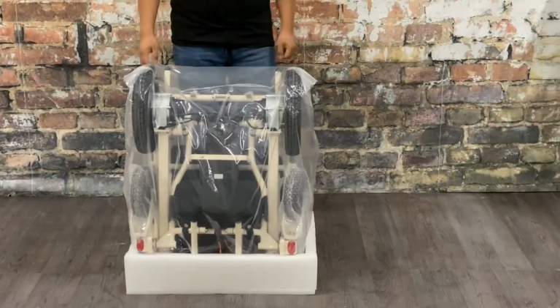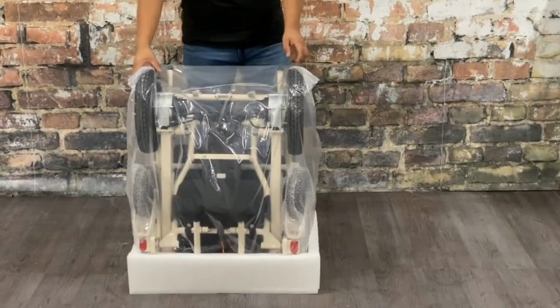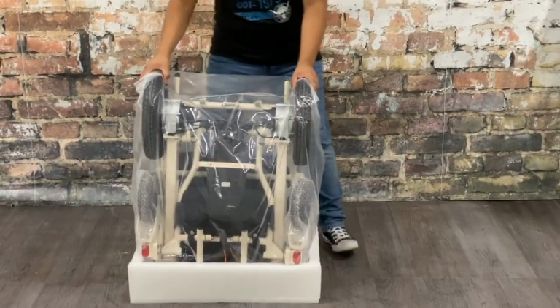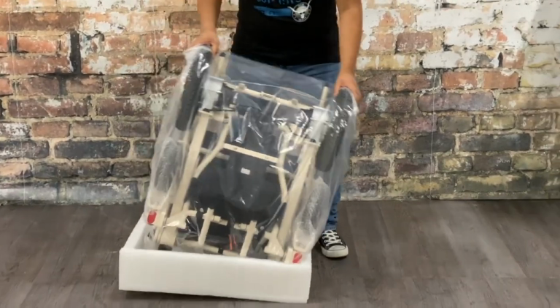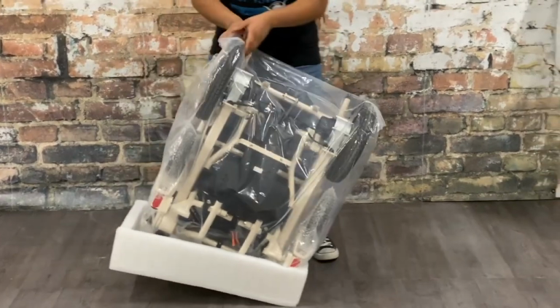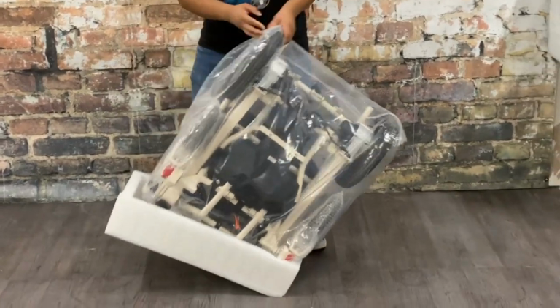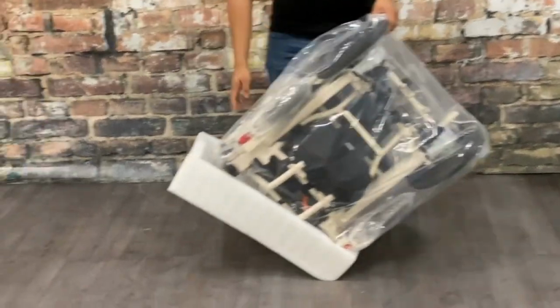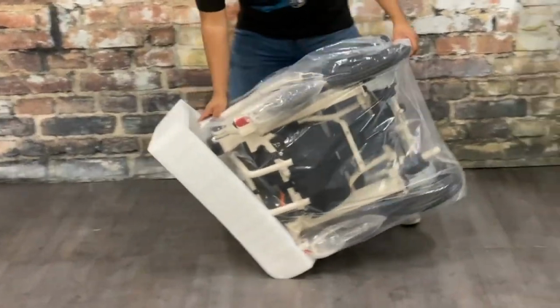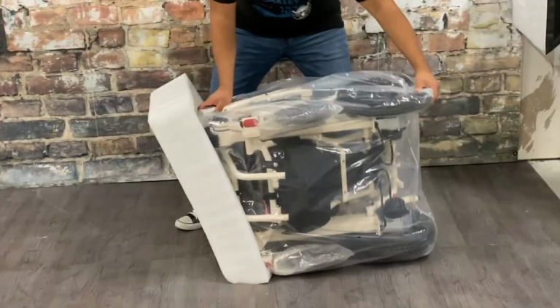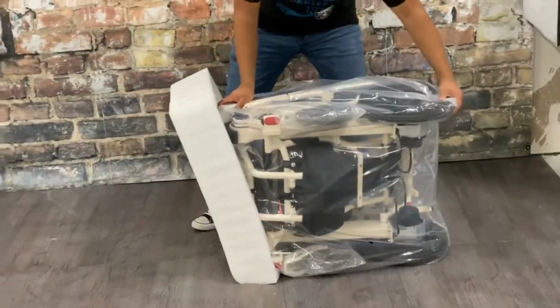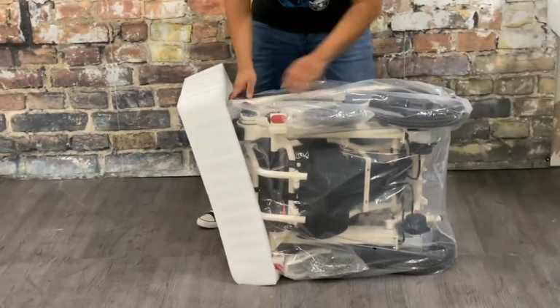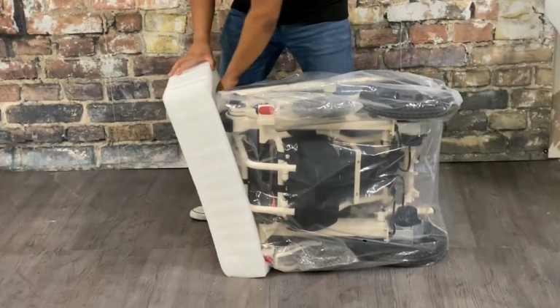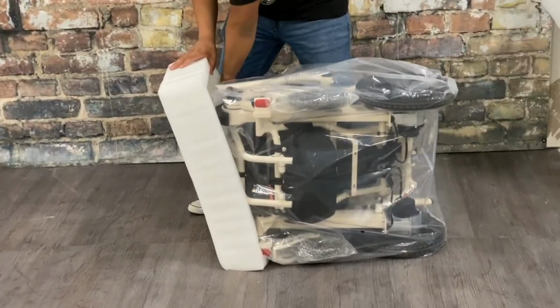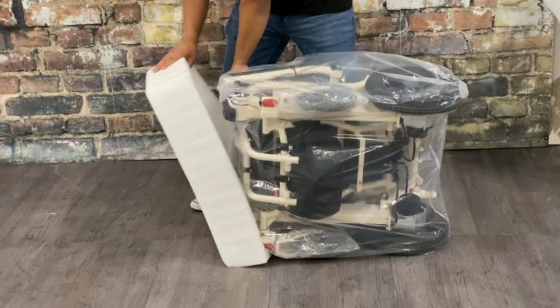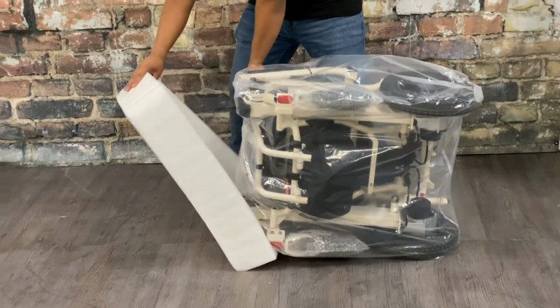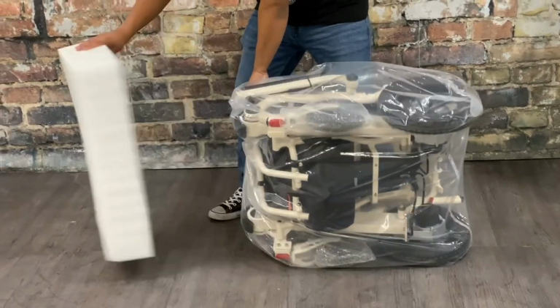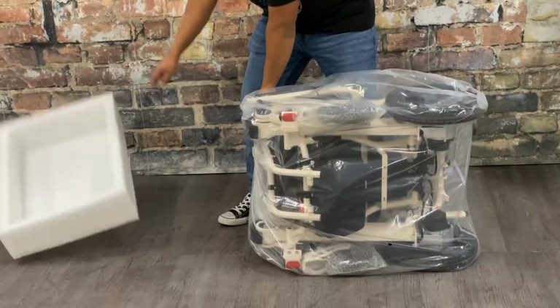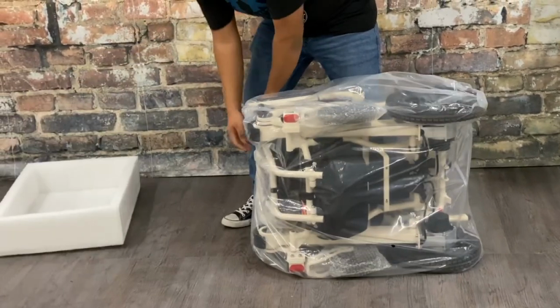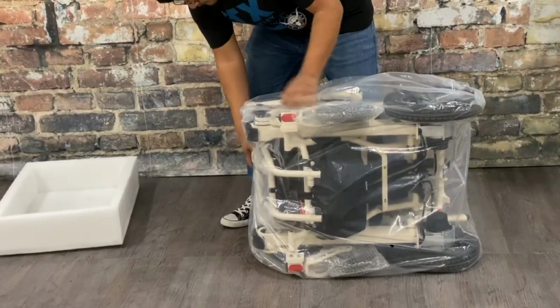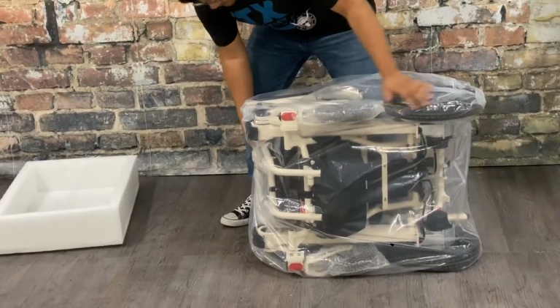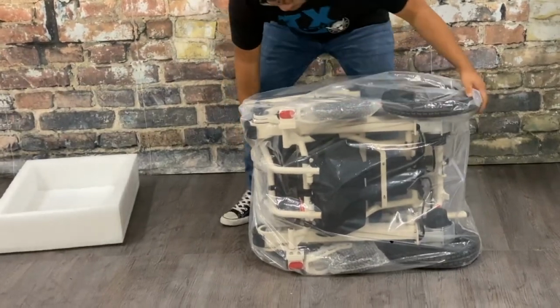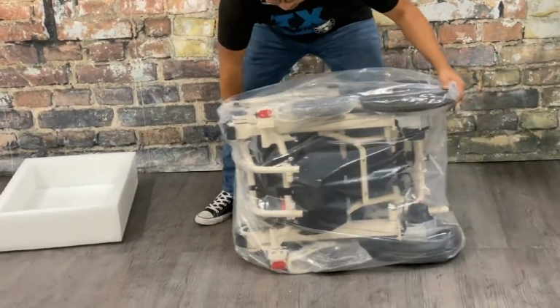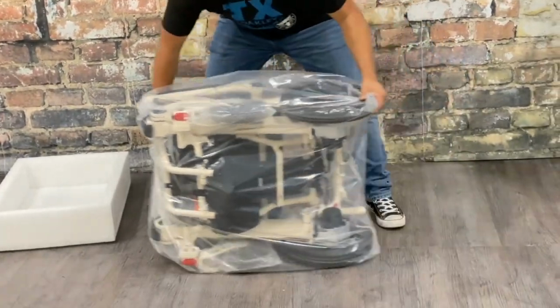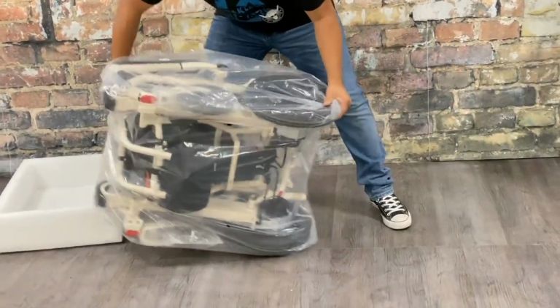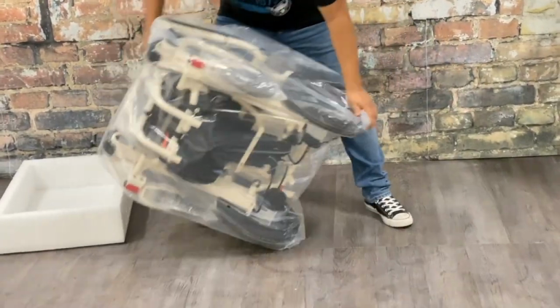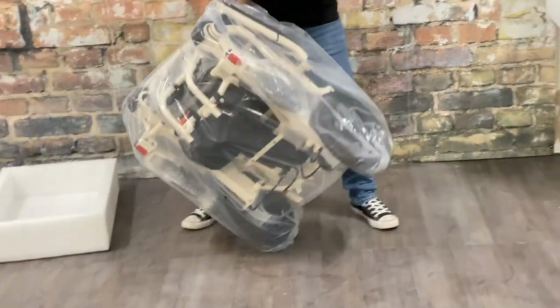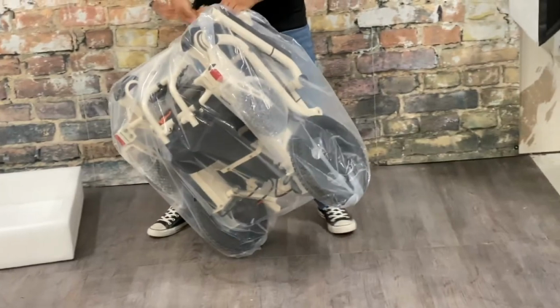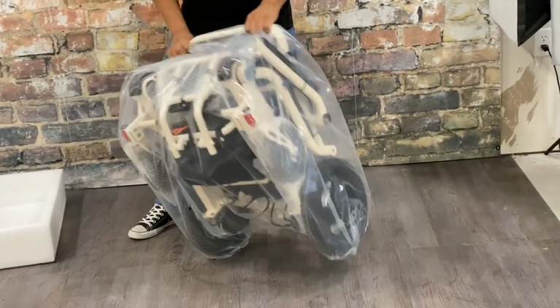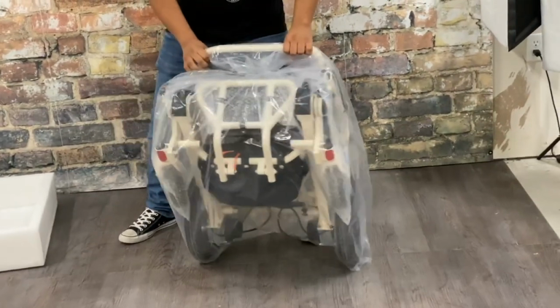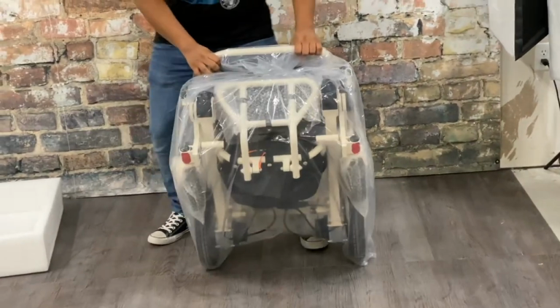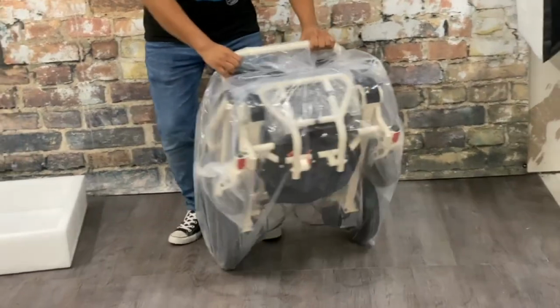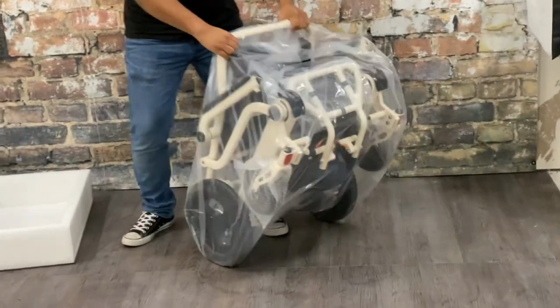Now that the chair is upside down, we're going to continue our cartwheel — lay the chair on its side, slide out the foam top, and continue to do another cartwheel to get the chair back upright.